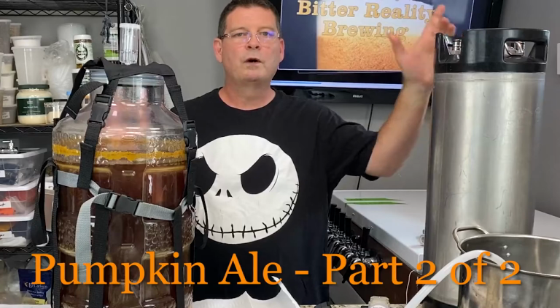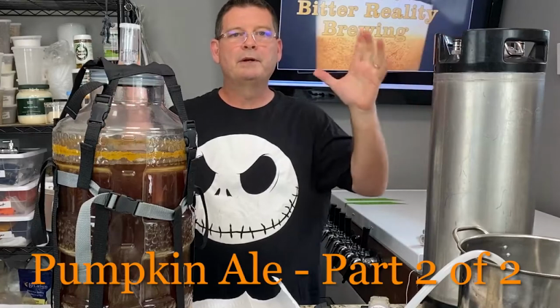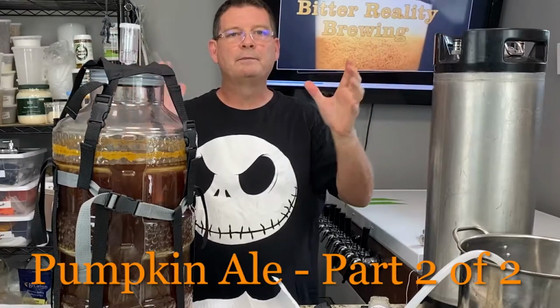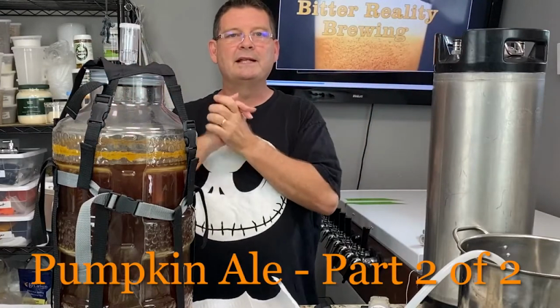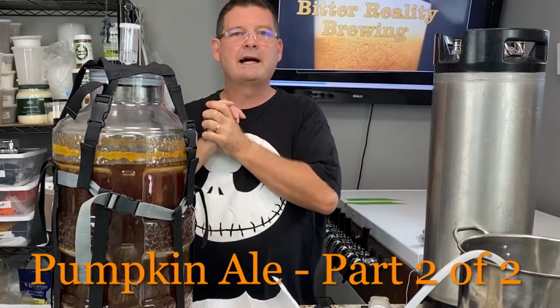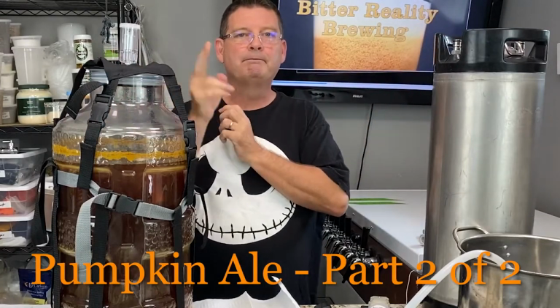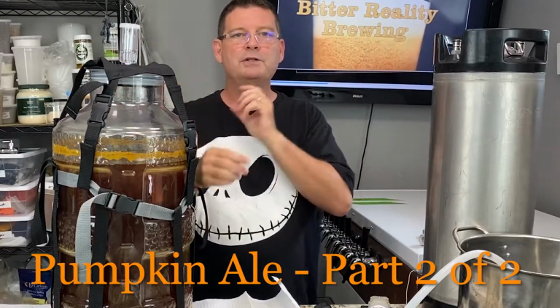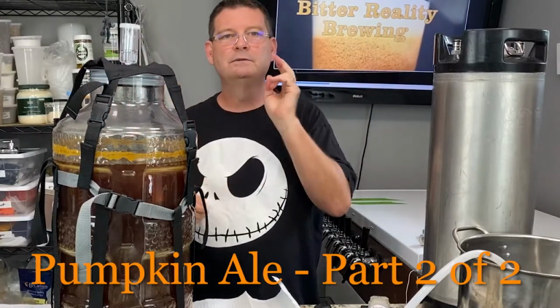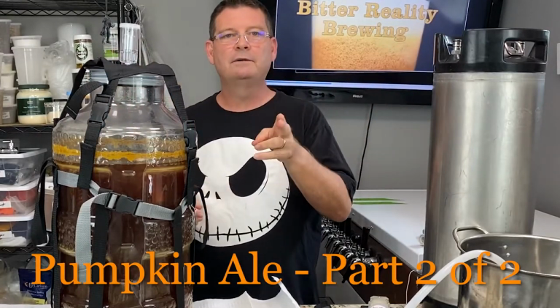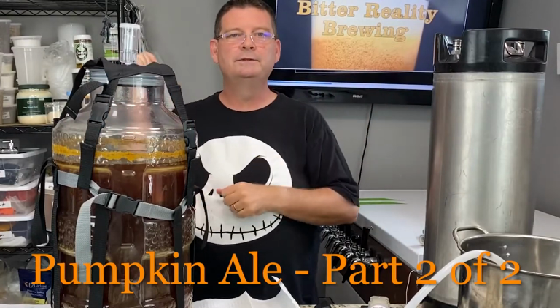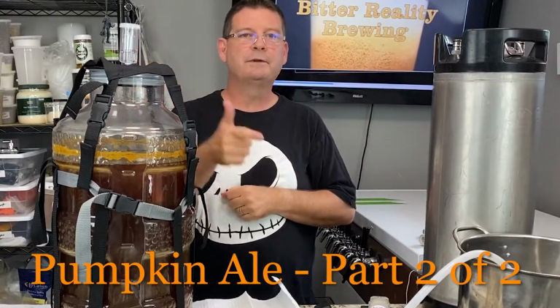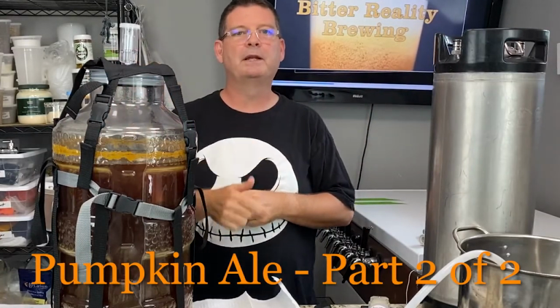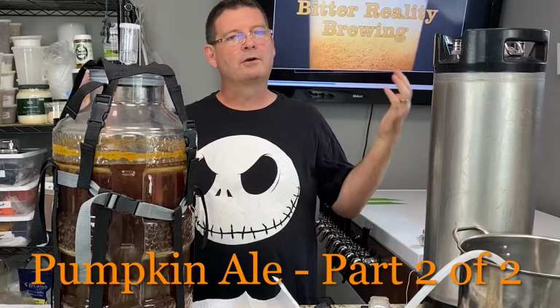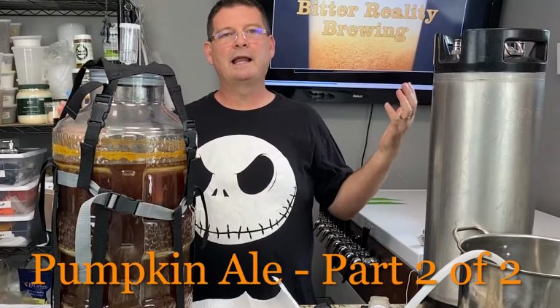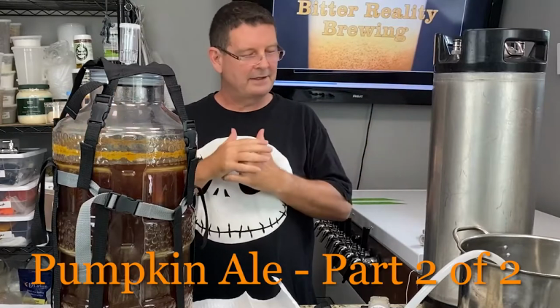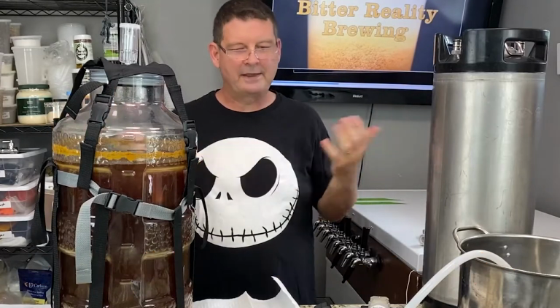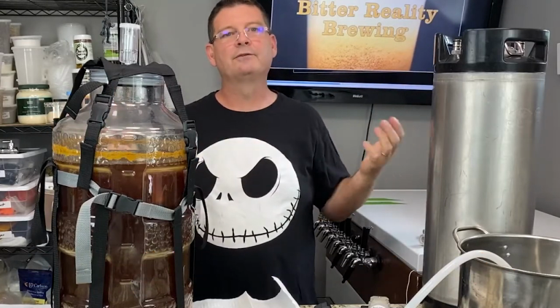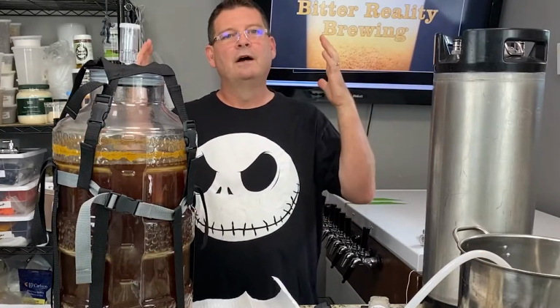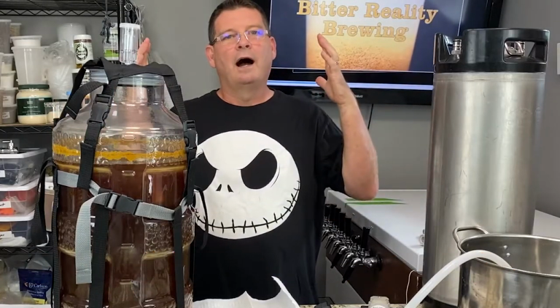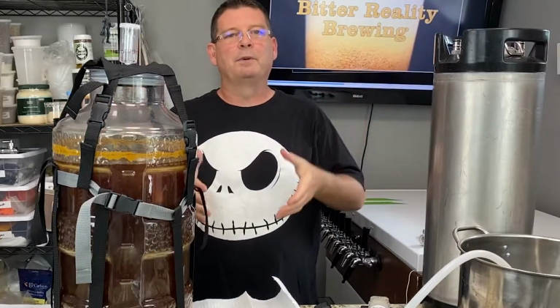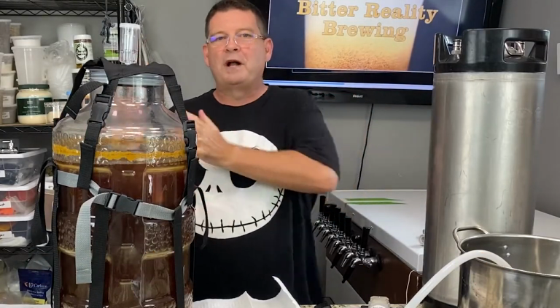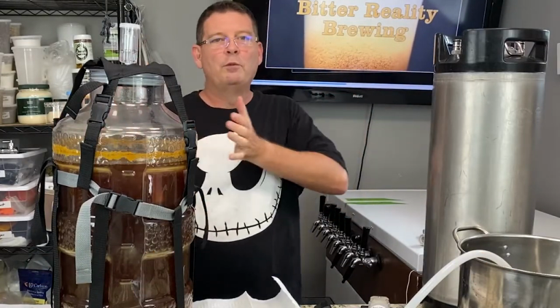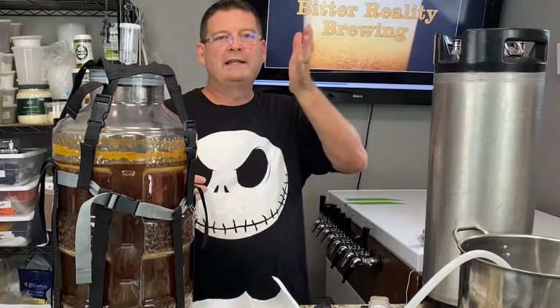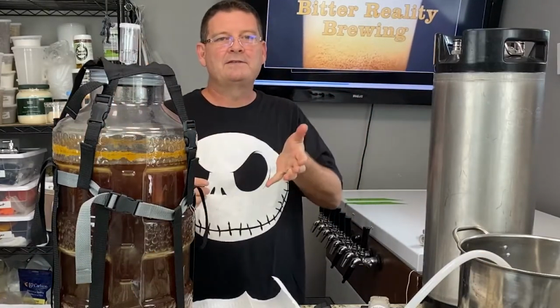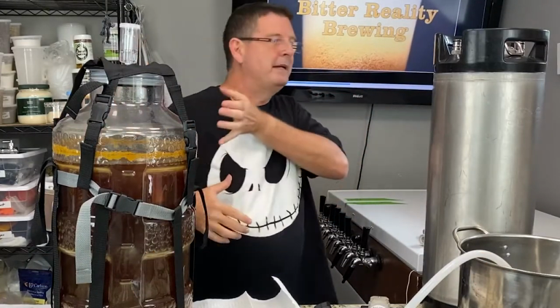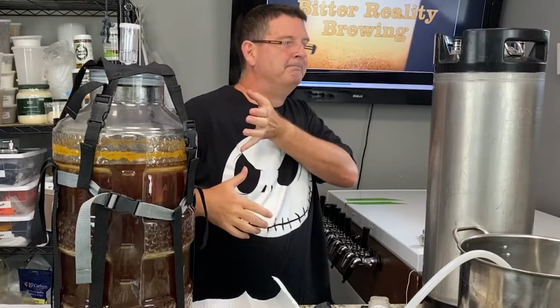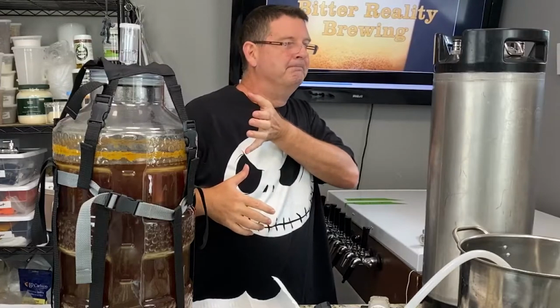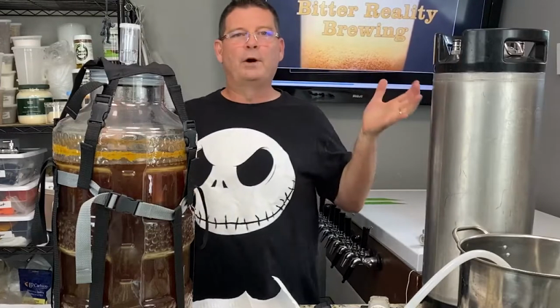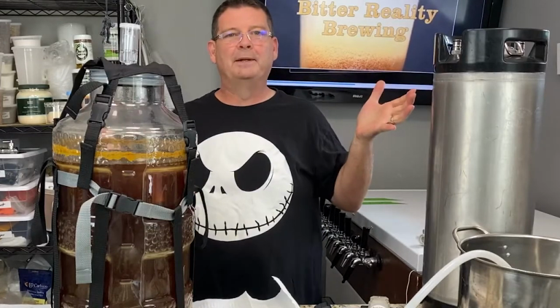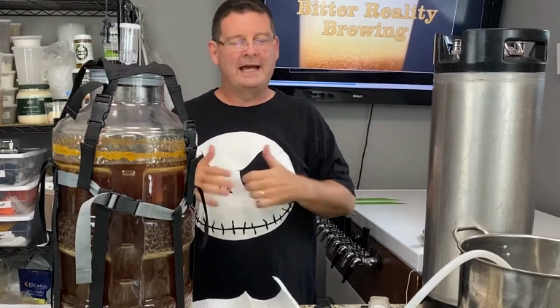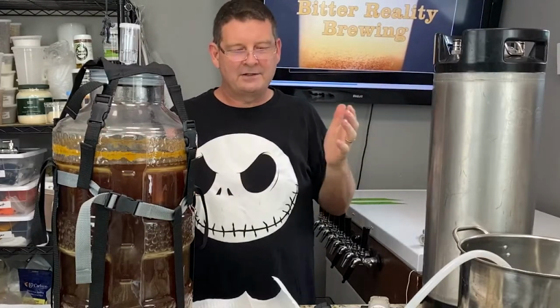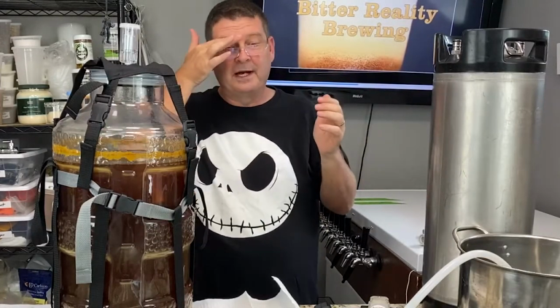Welcome to Bitter Reality Brewing. It's that time — part two of two for the pumpkin. Grain to glass, I don't do anything else. I don't believe in watching a whole movie, getting to the last 15 minutes and not knowing what happened. Yeah, that drives me nuts.